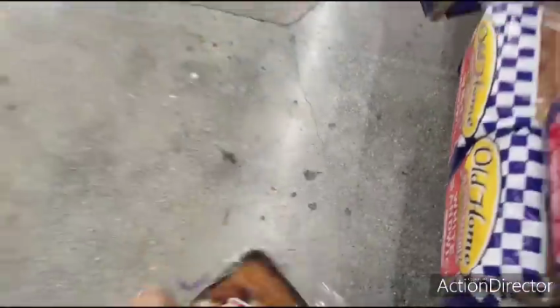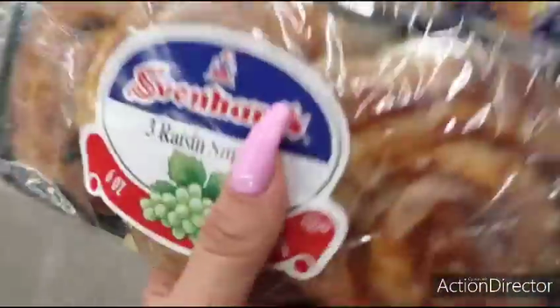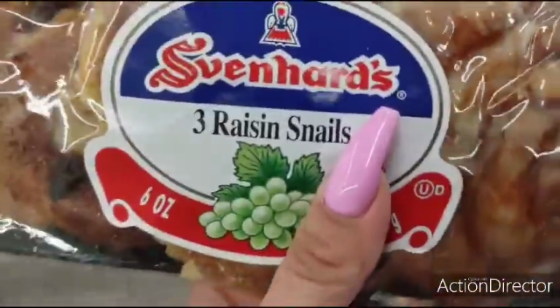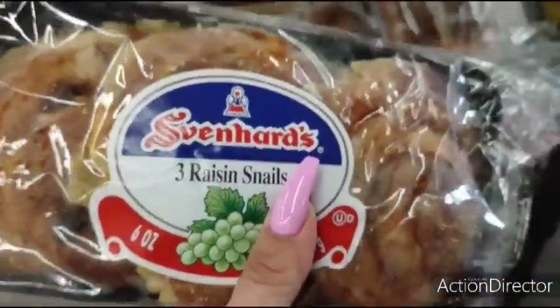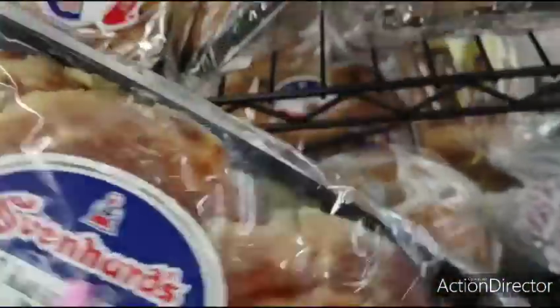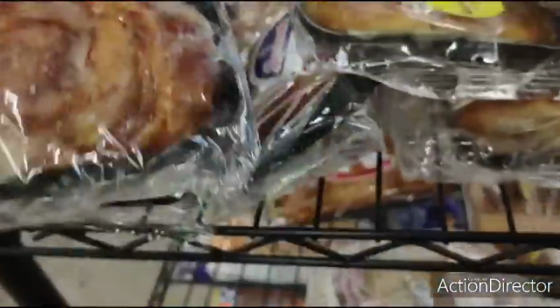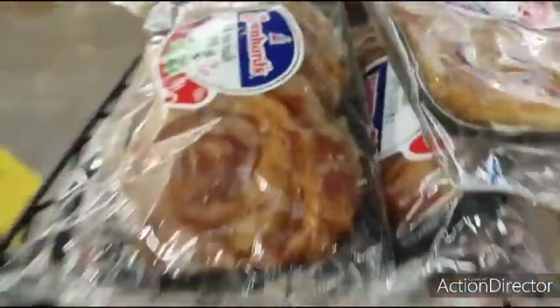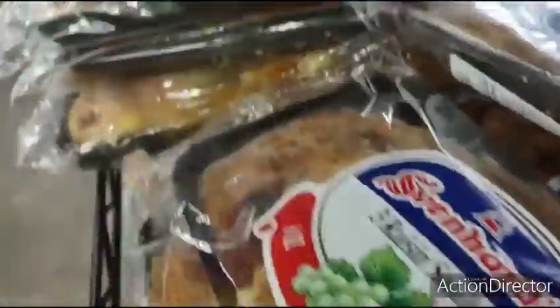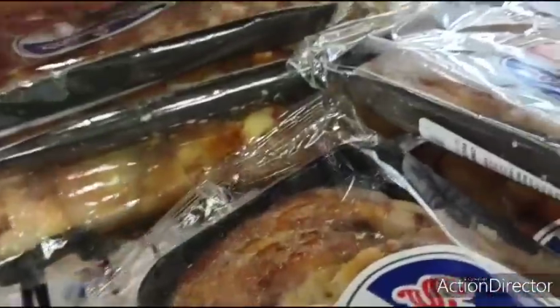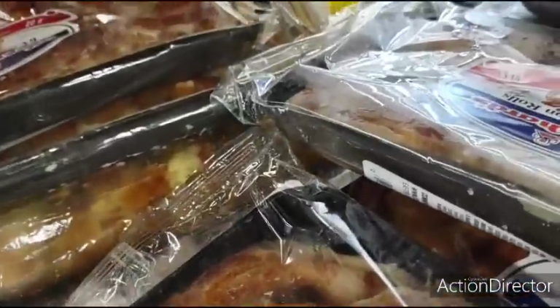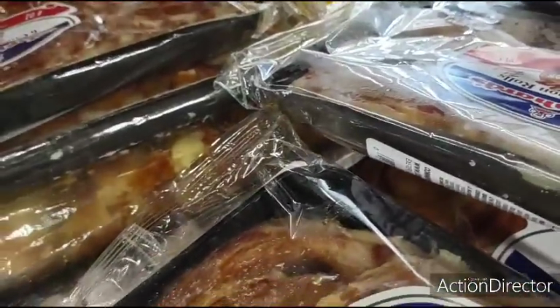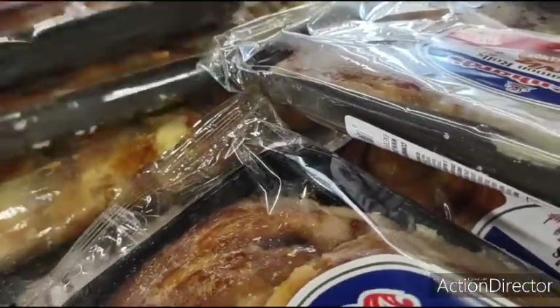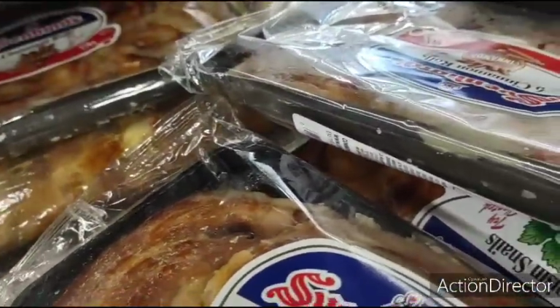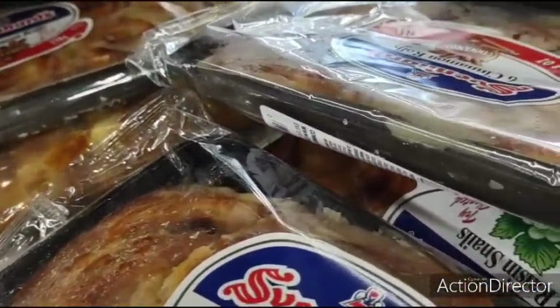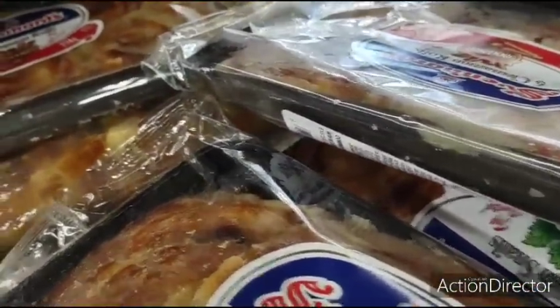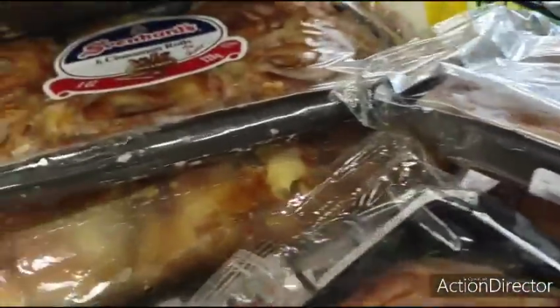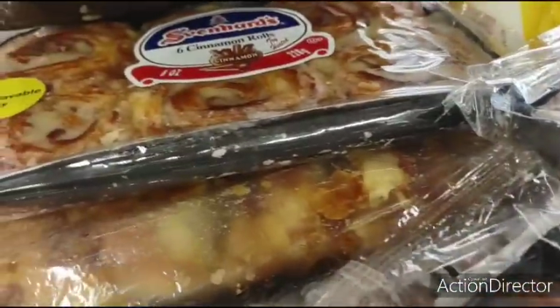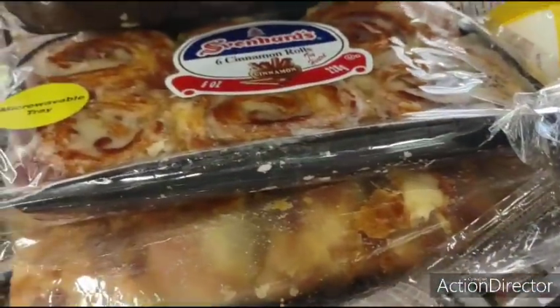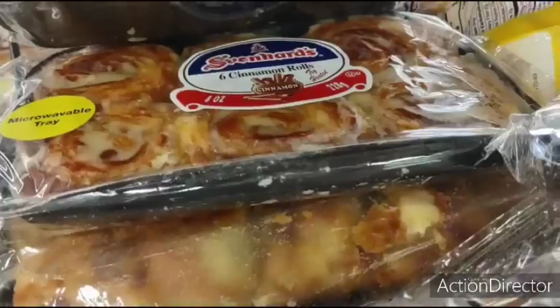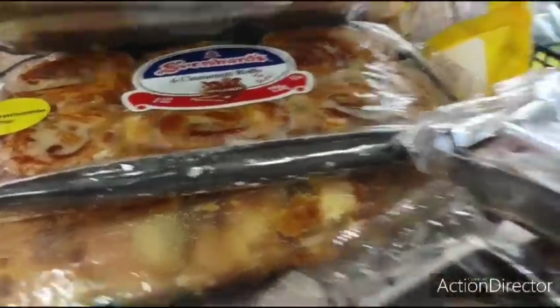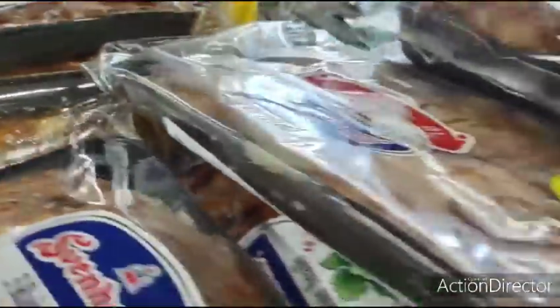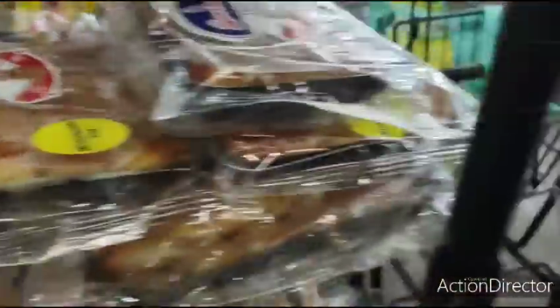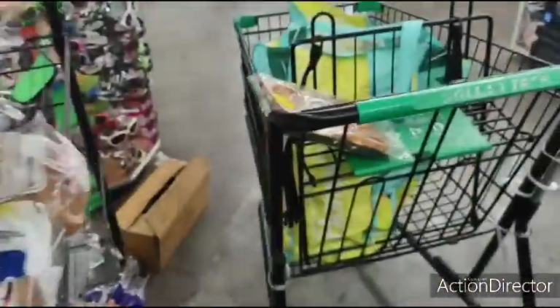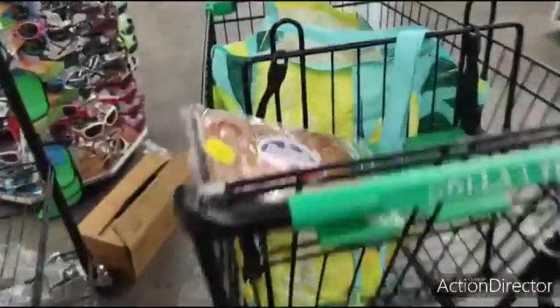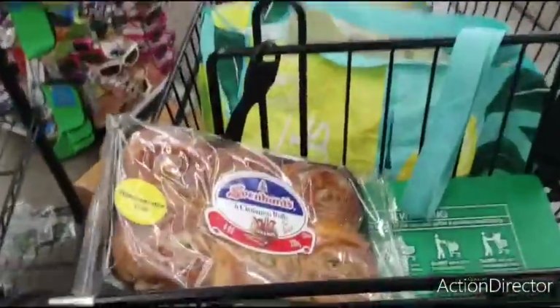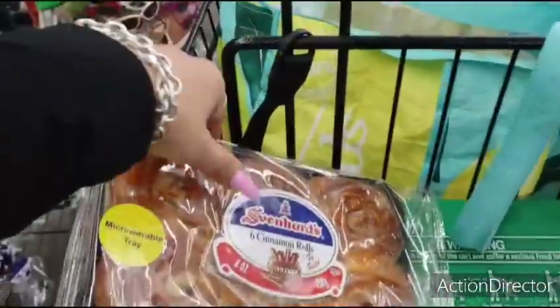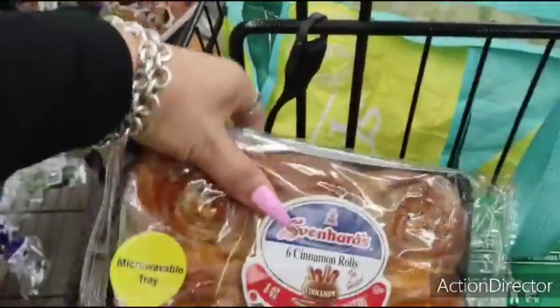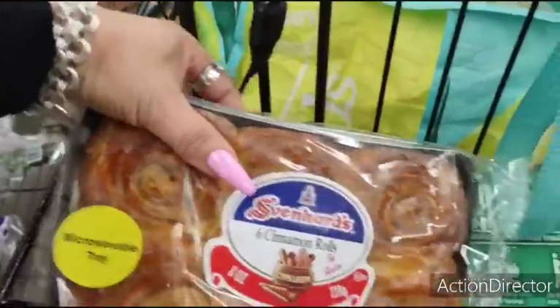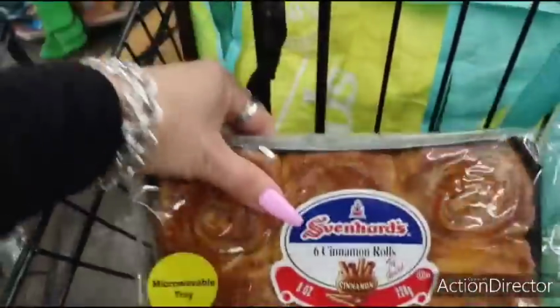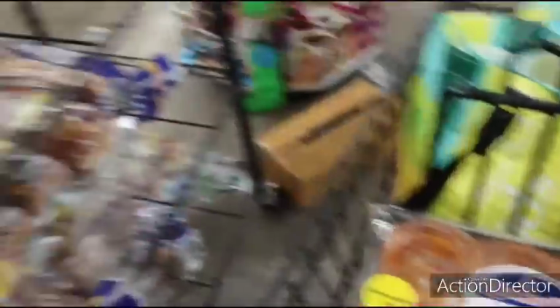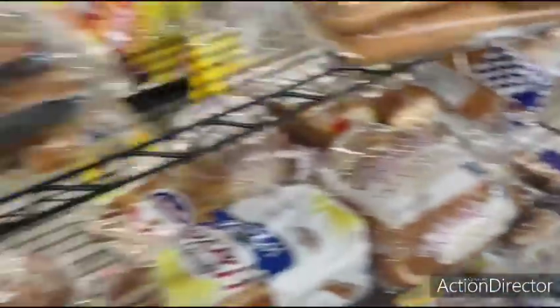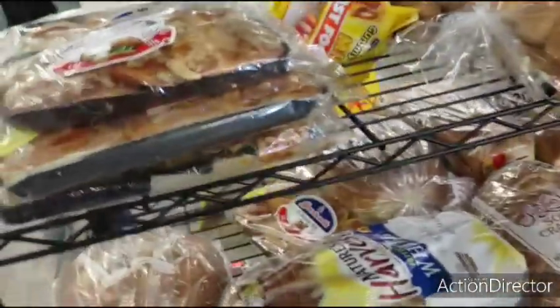Raisin snails — that's cool. They have a whole bunch. This is cheaper than the $0.99 store. Microwavable tray. So that is a really good find right here. And I've never seen those.